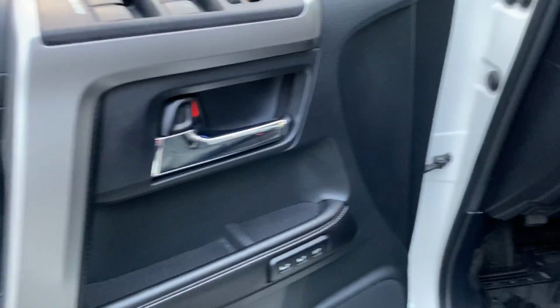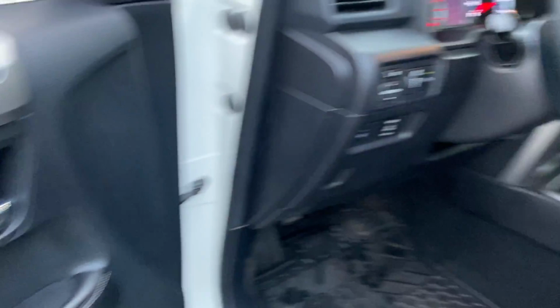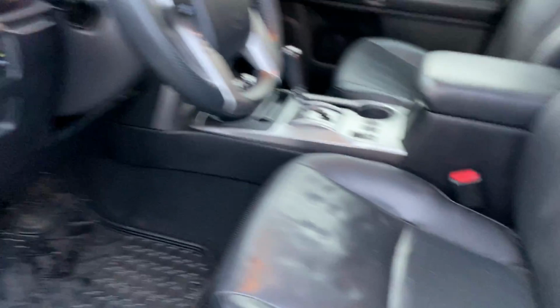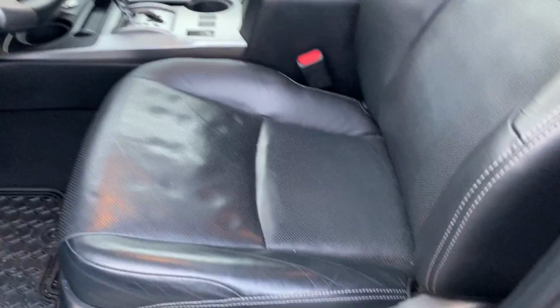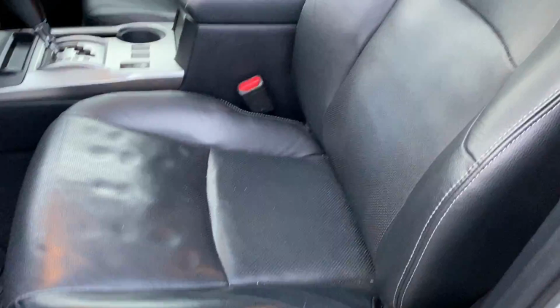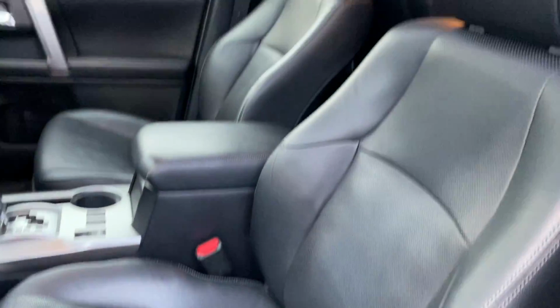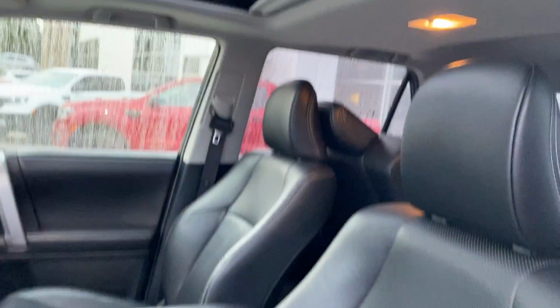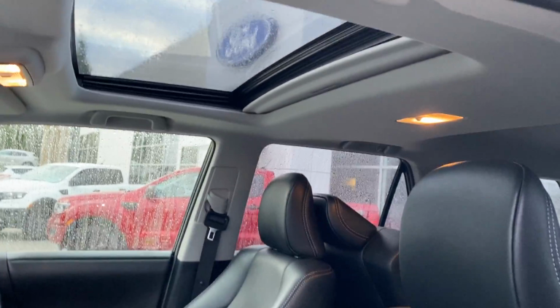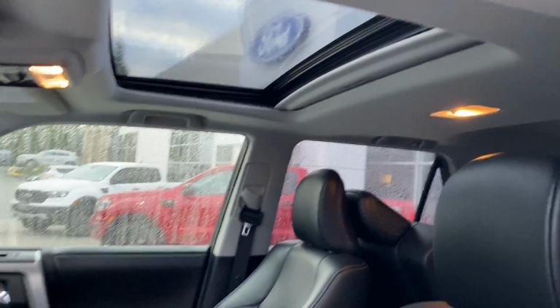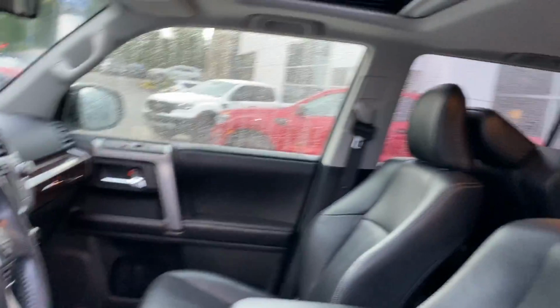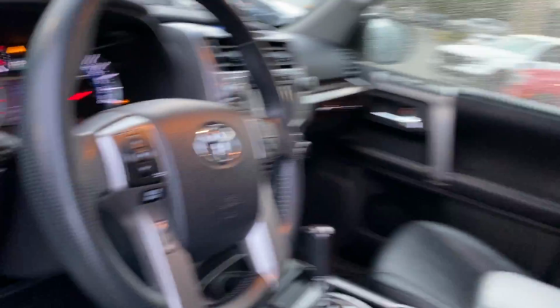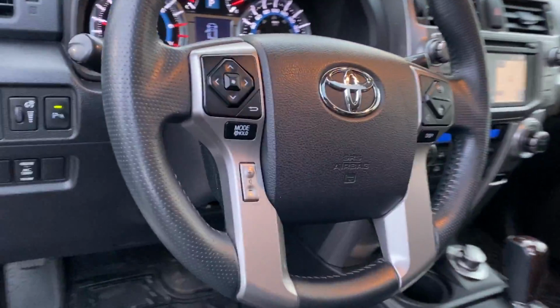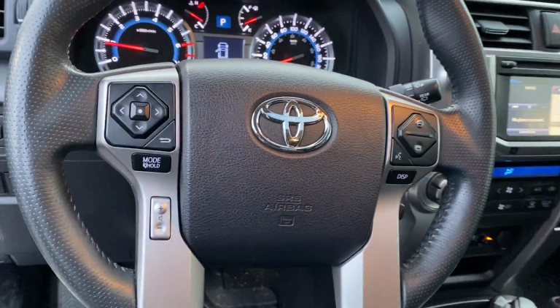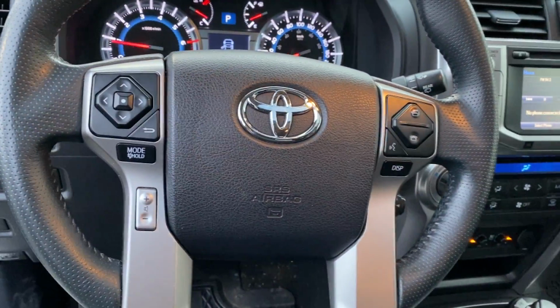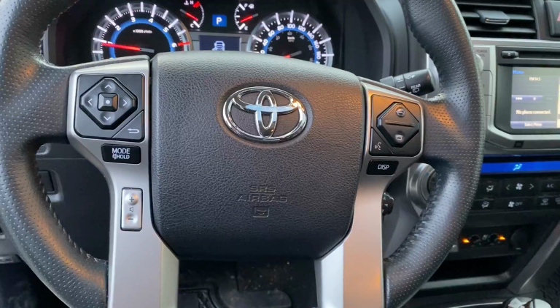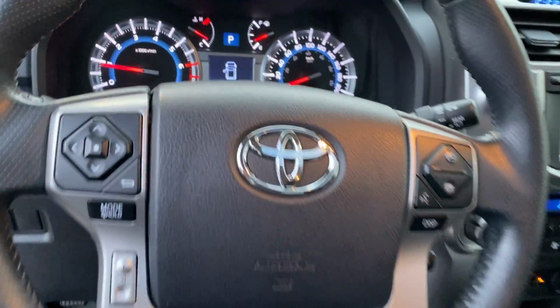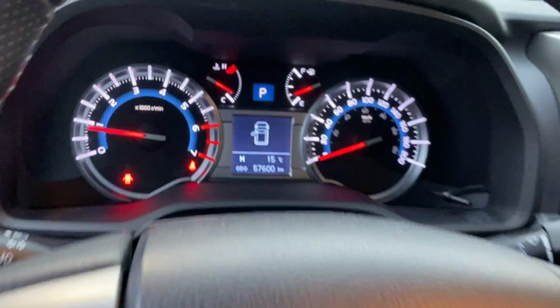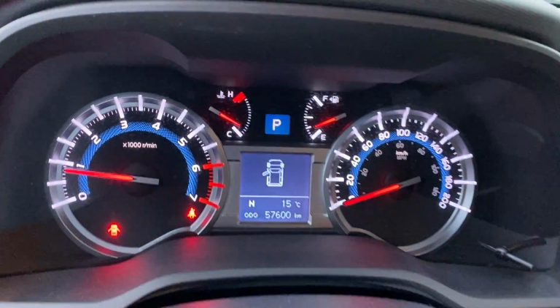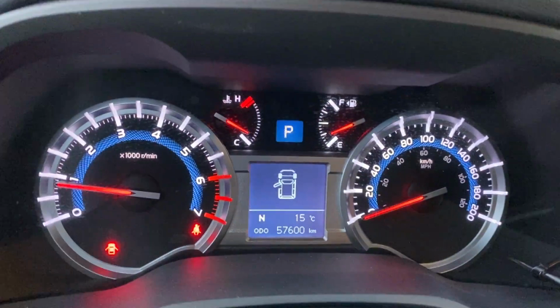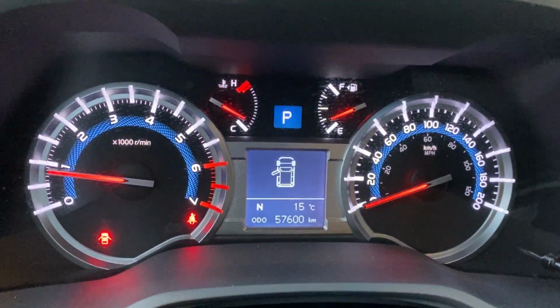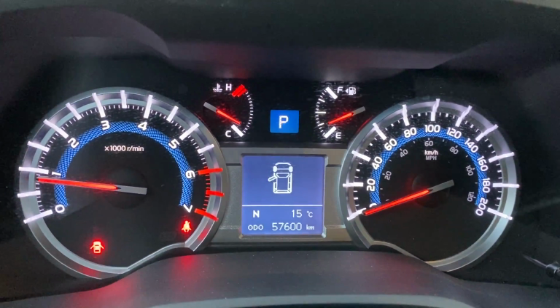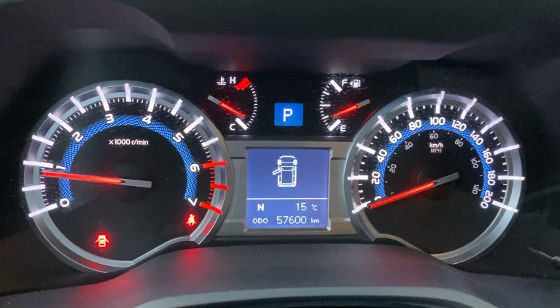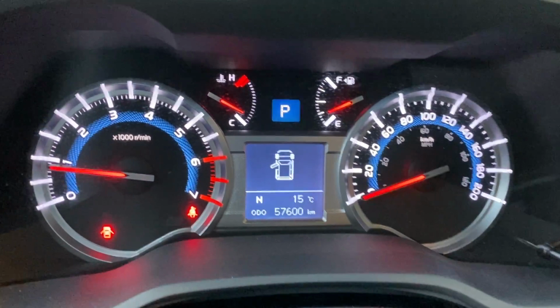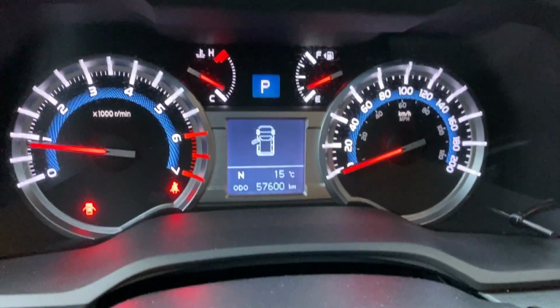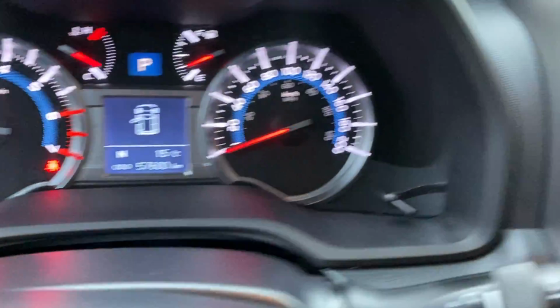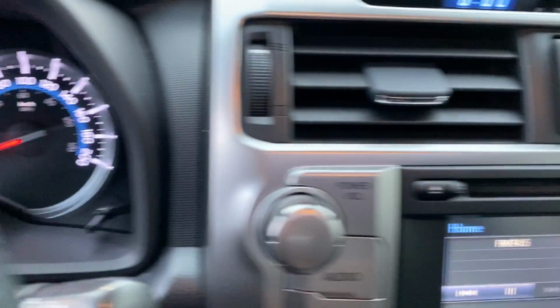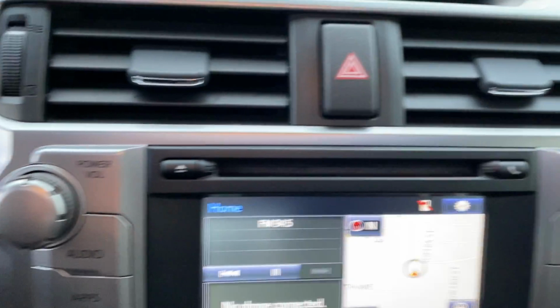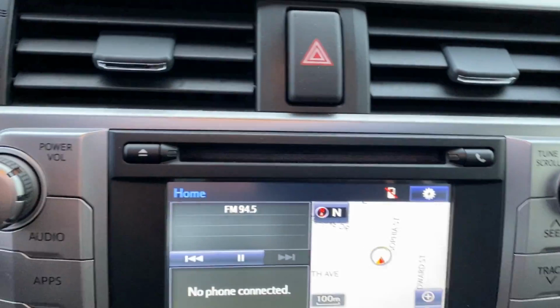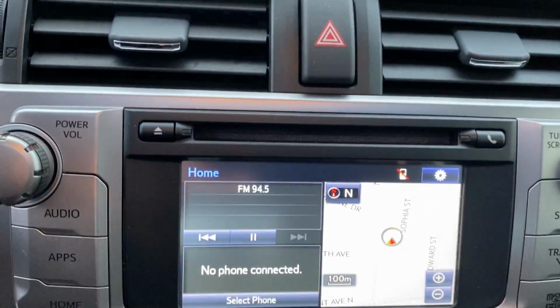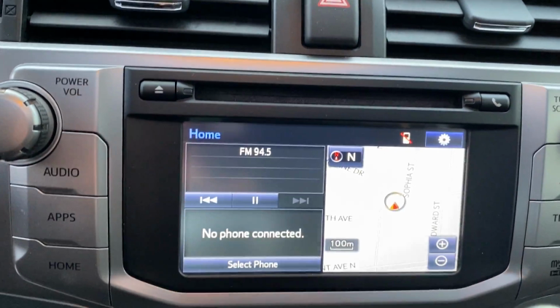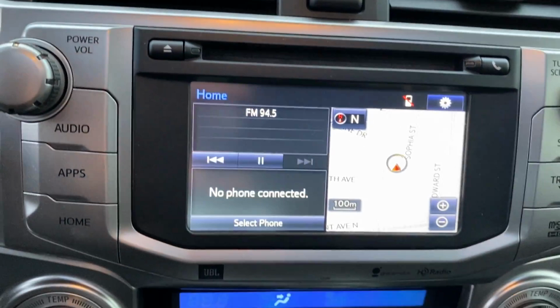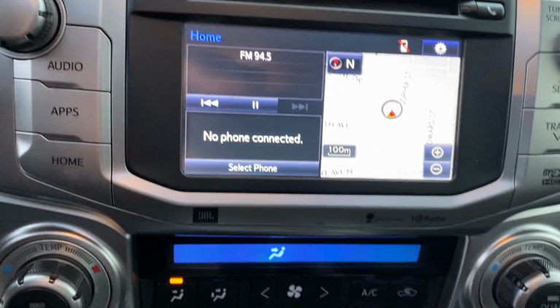Leather, power-heated front seats. Big moonroof. Navigation.